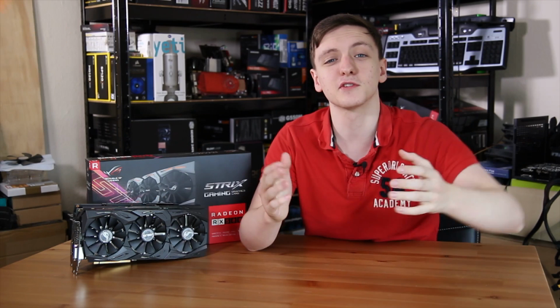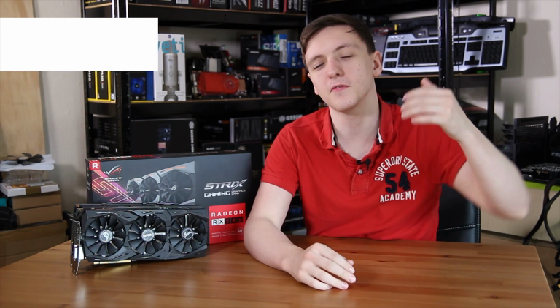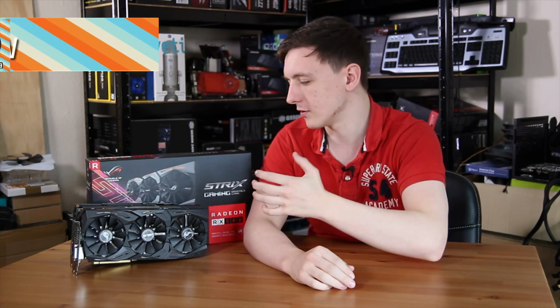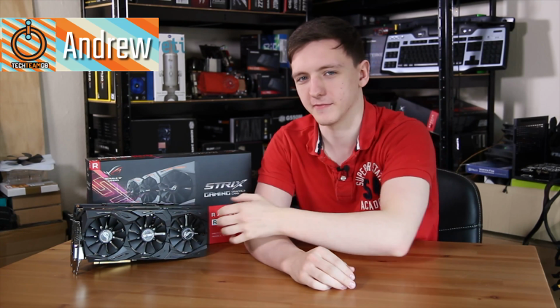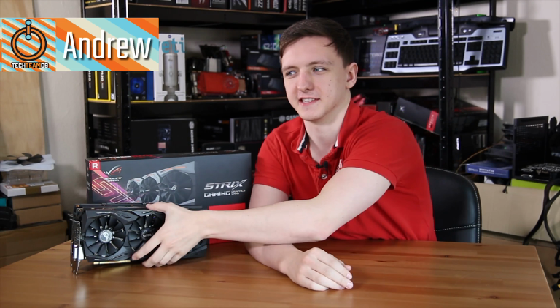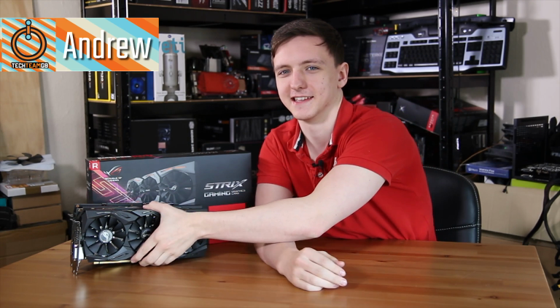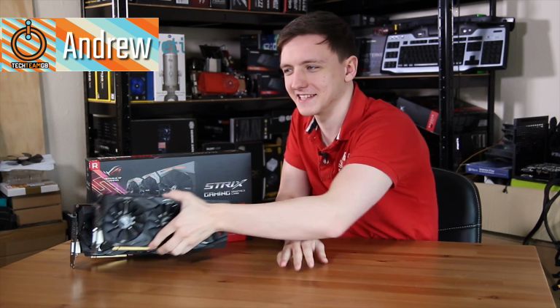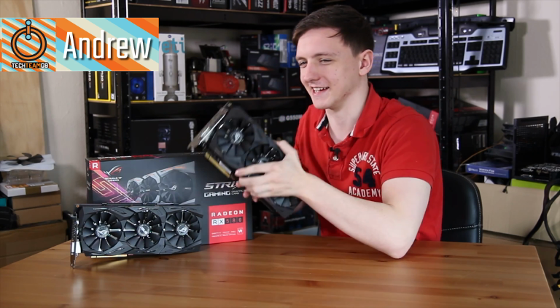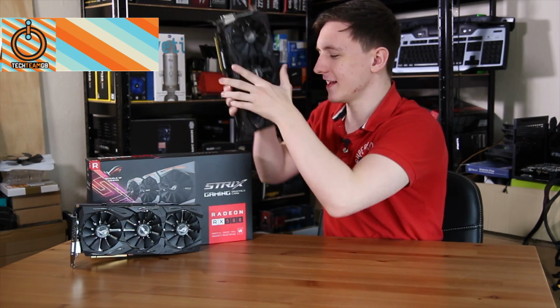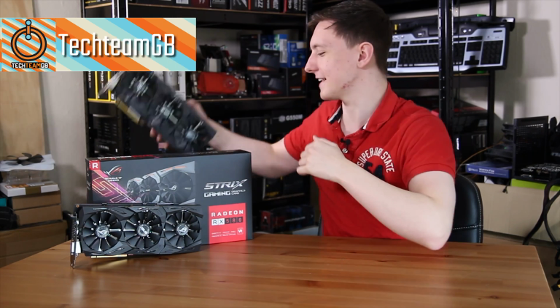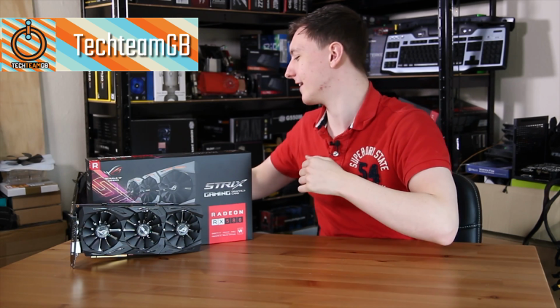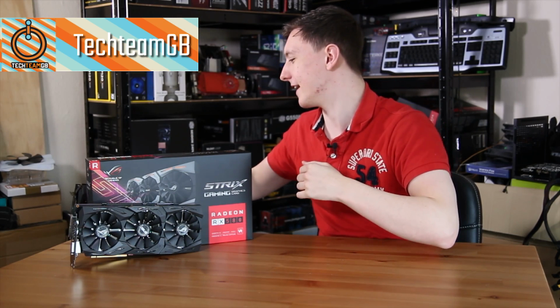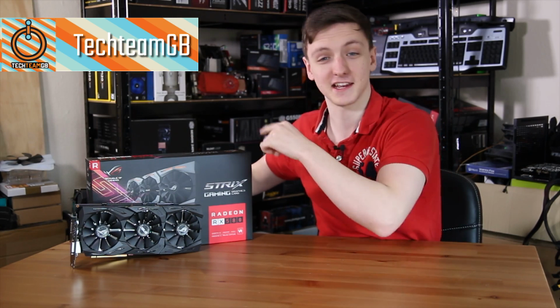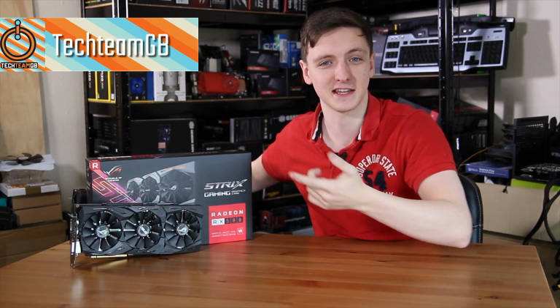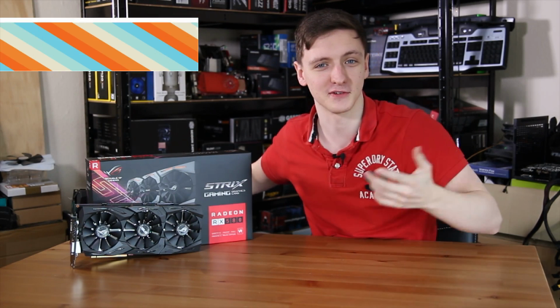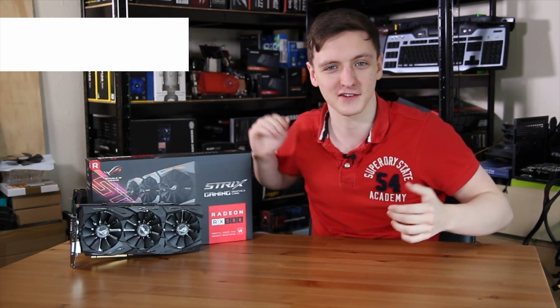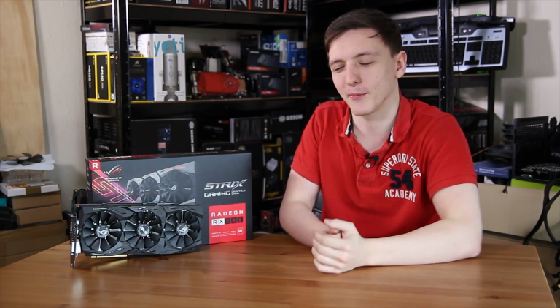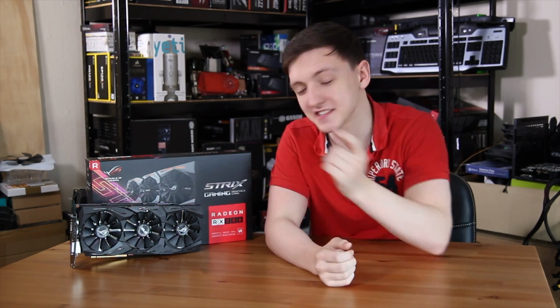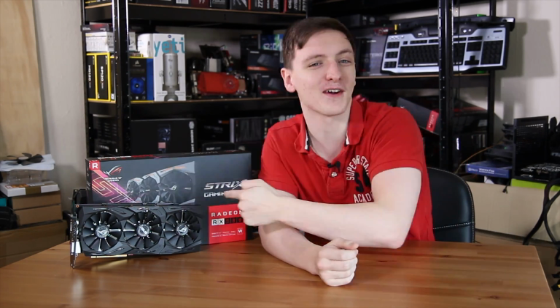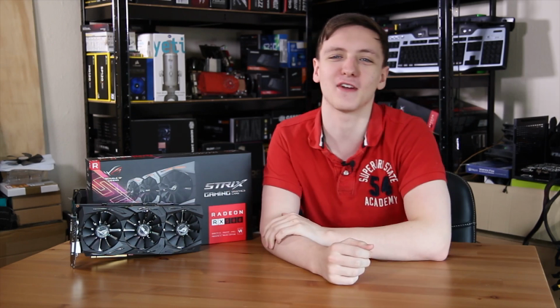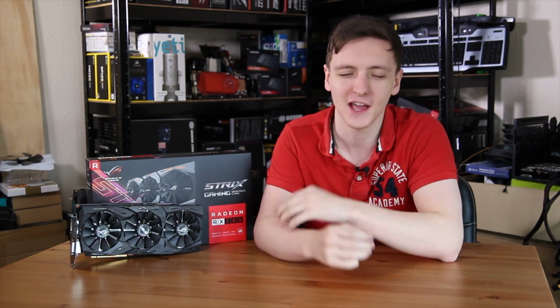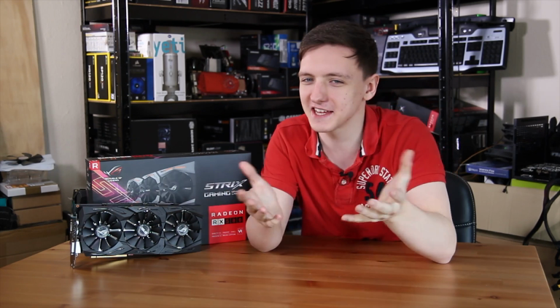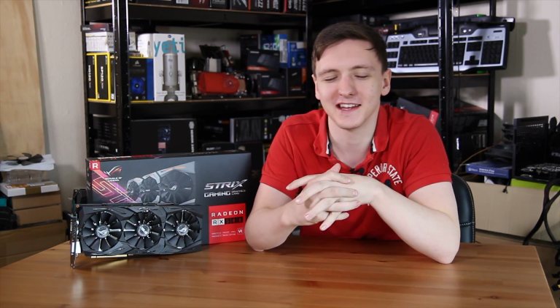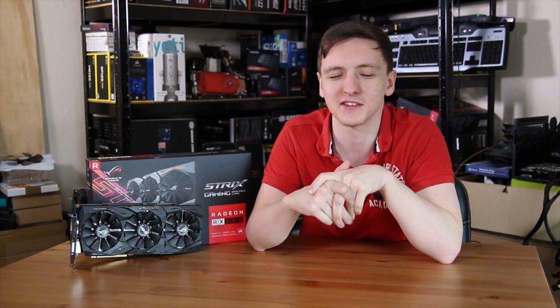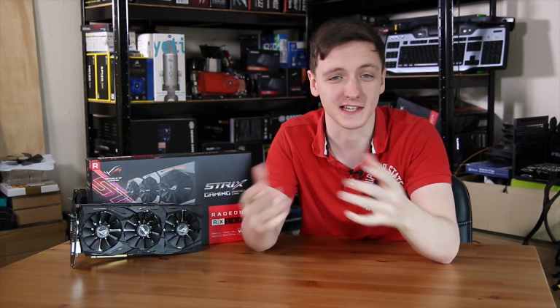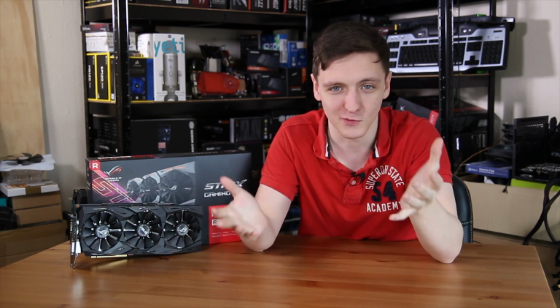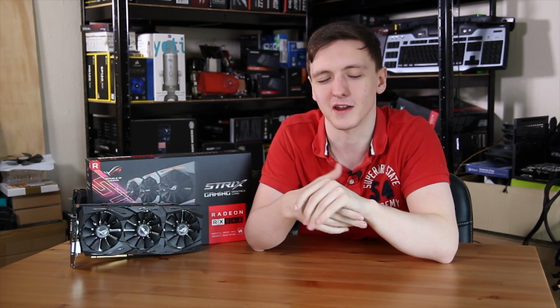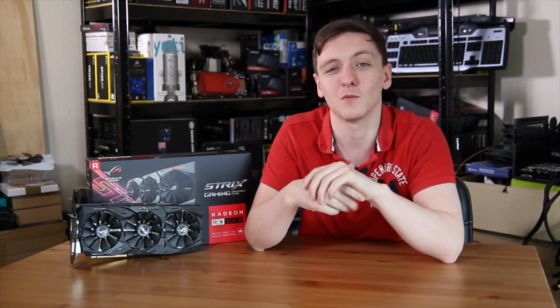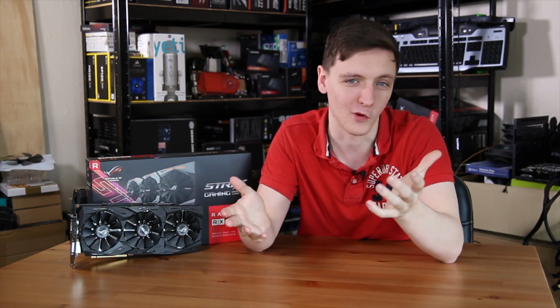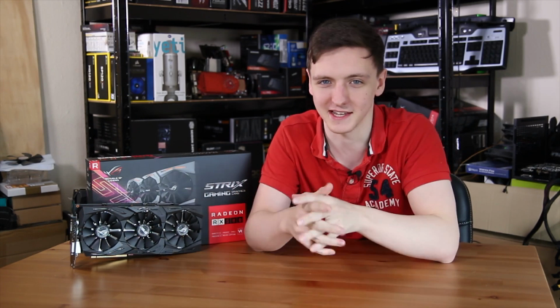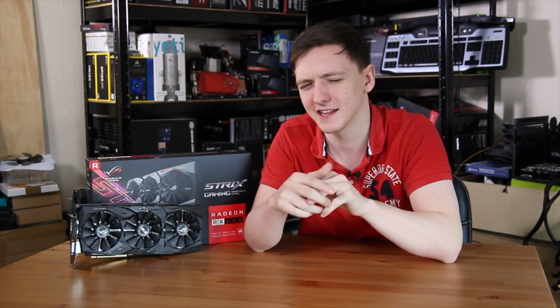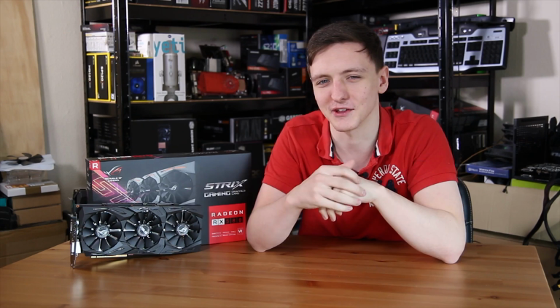ASUS sent over the... oh, this is the 1080i. How did that get there? It's actually the same cooler, it's kind of hard to tell them apart, but this is the RX 580. We're going to take a look at it in the video to see if it's any good, worth your money, and what the performance is like. Let's take a look.